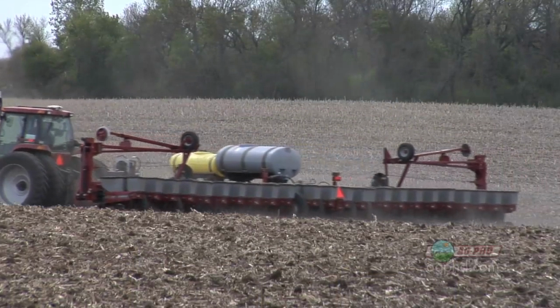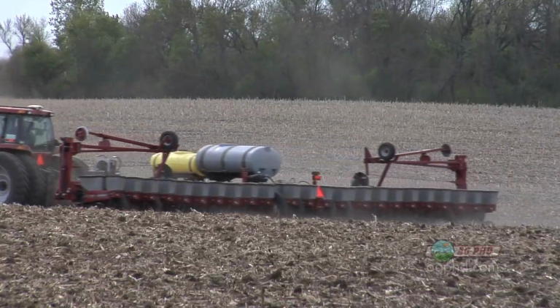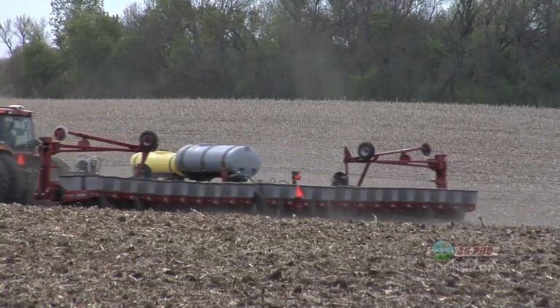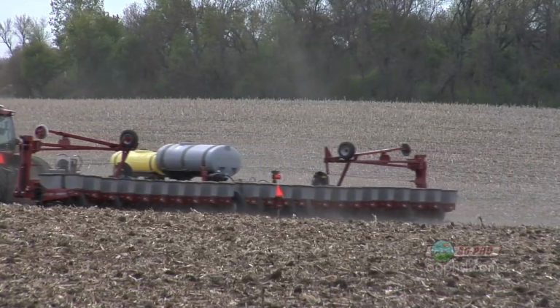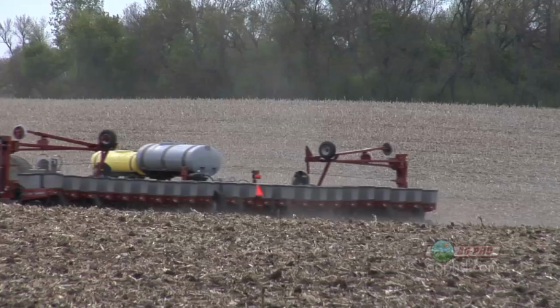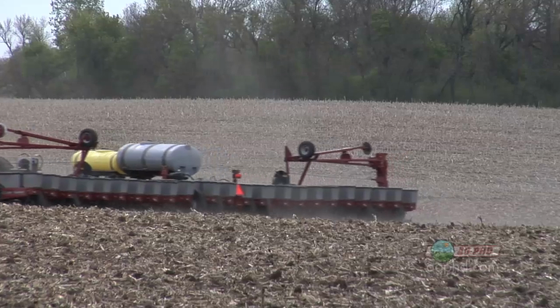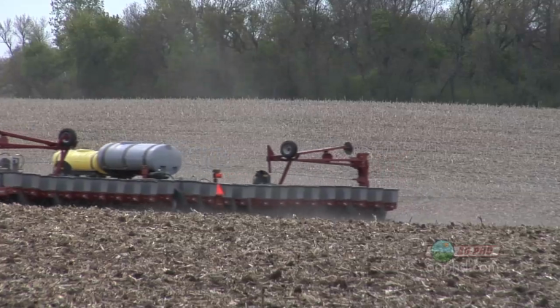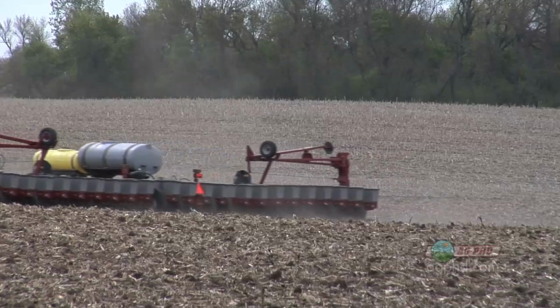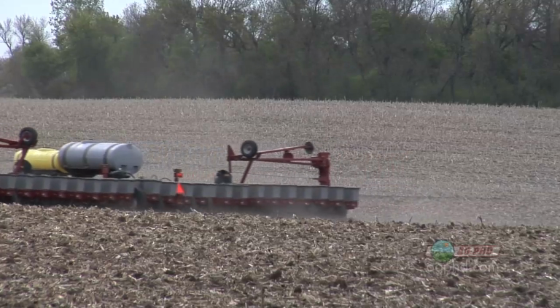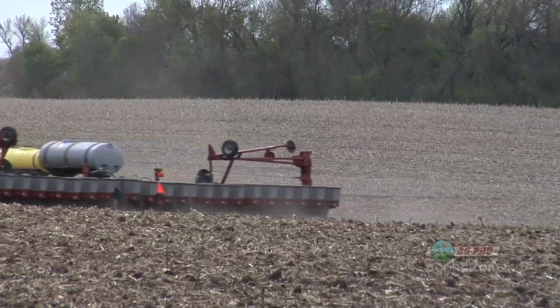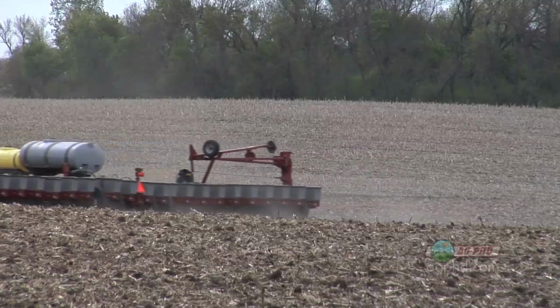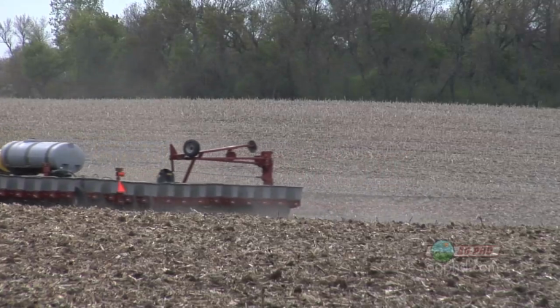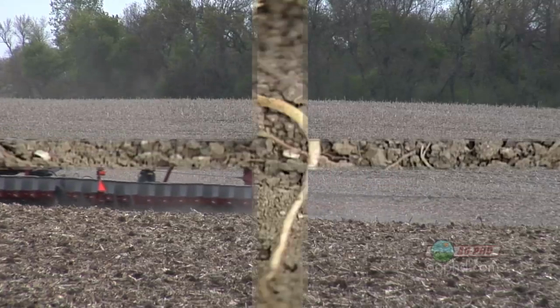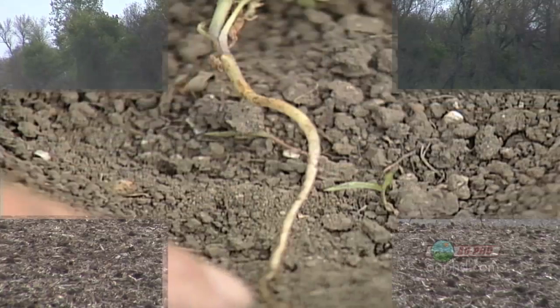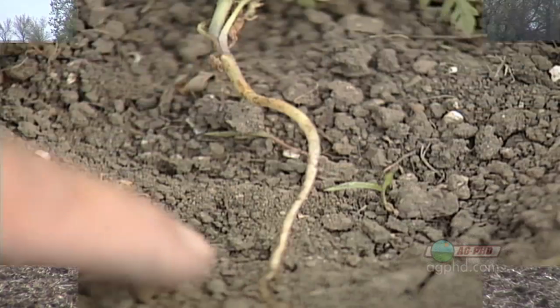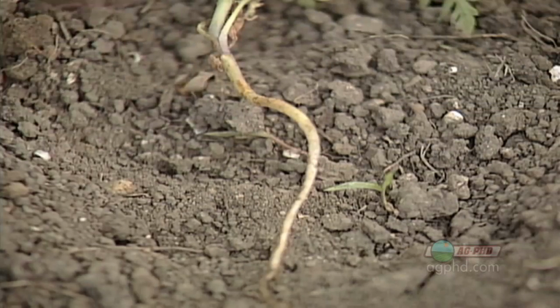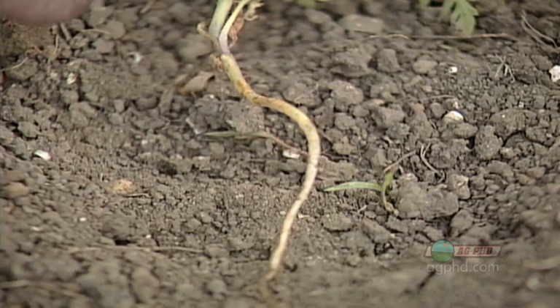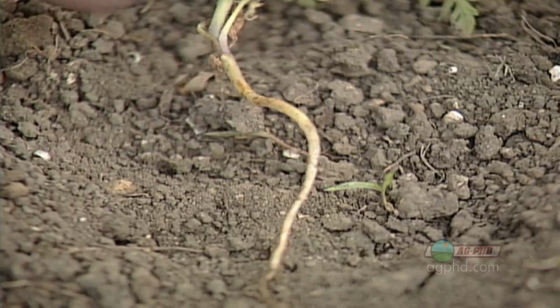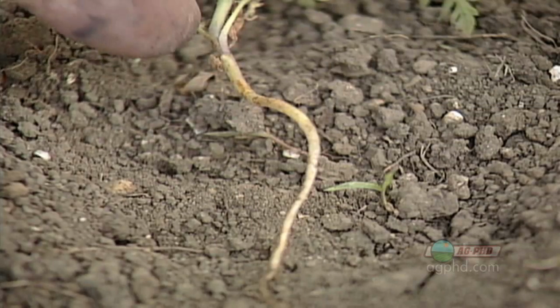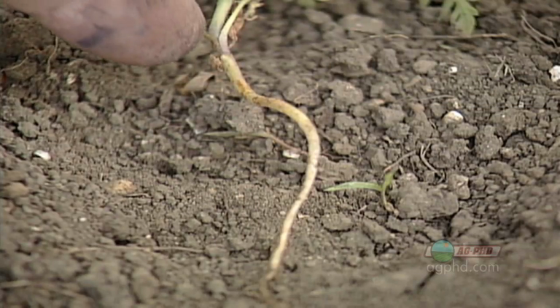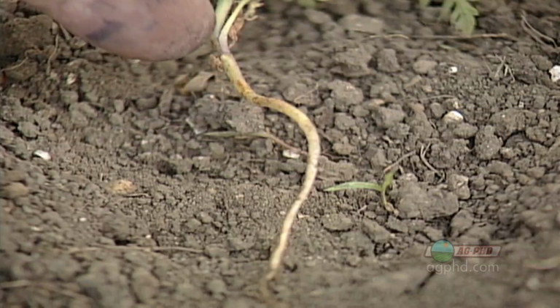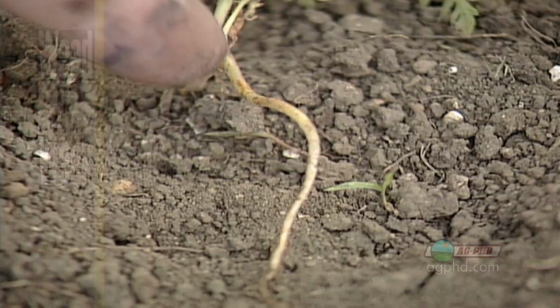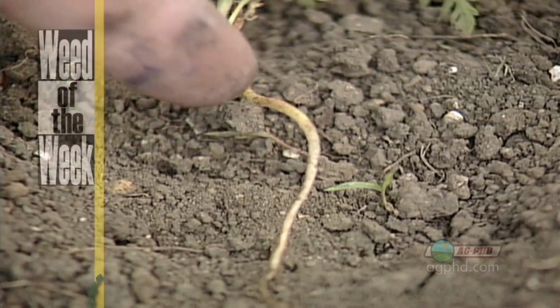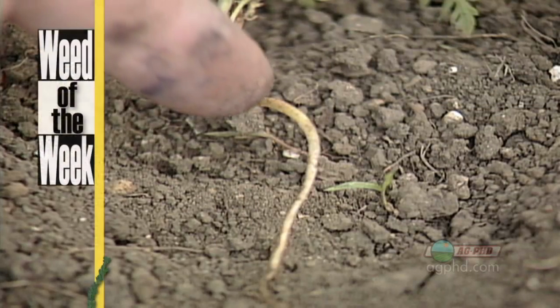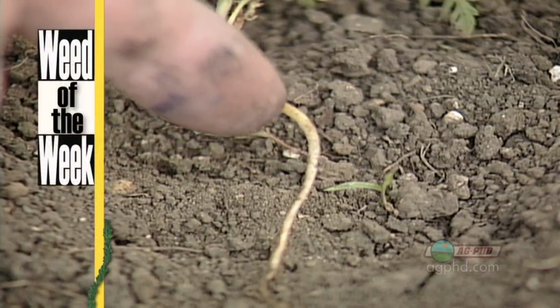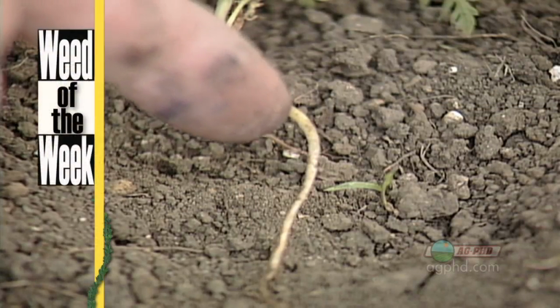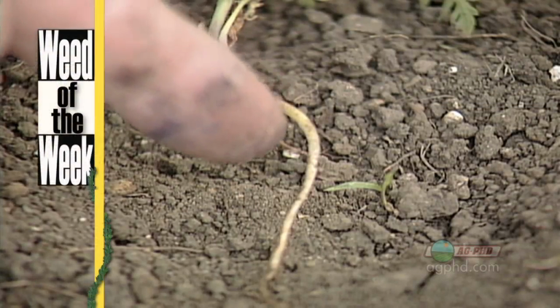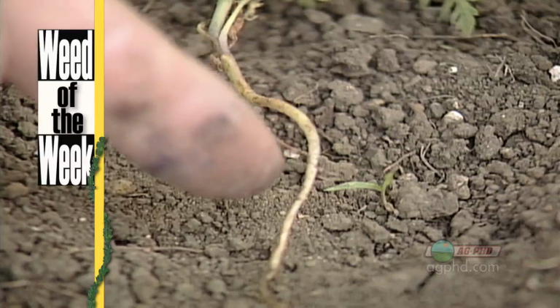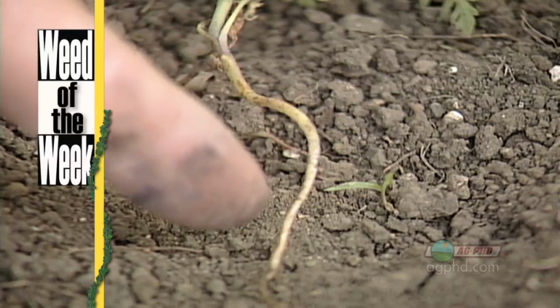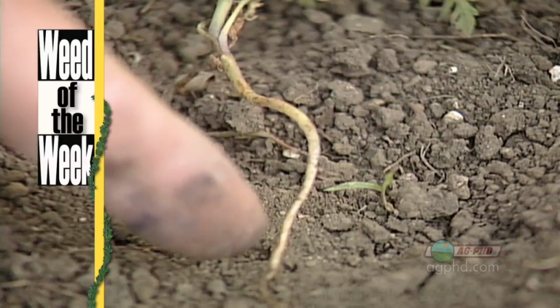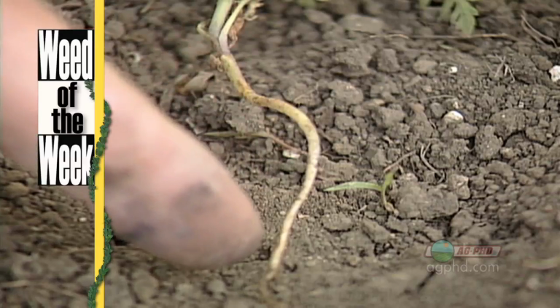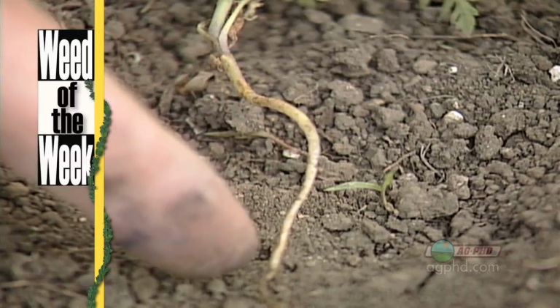Seed treatments are great, but unfortunately none of them will stop our weed of the week — we'll tell you what will, coming up later in the show.